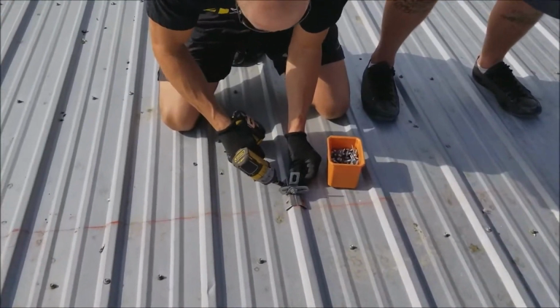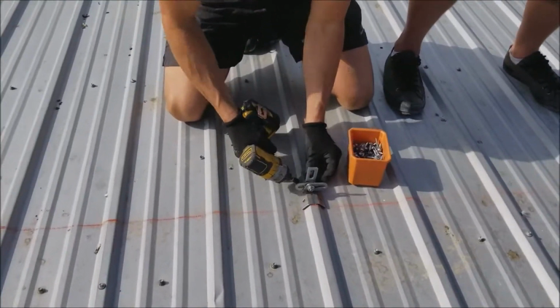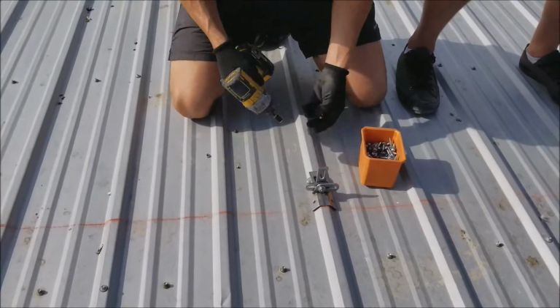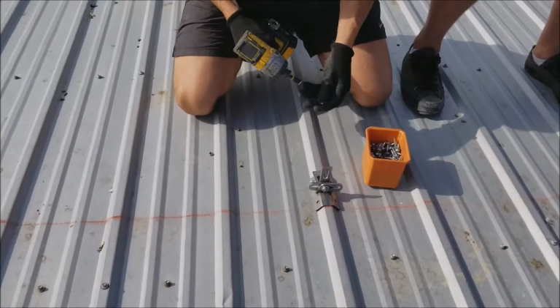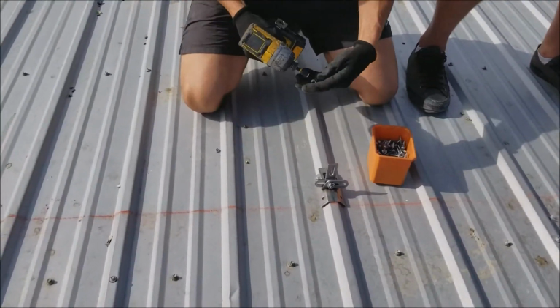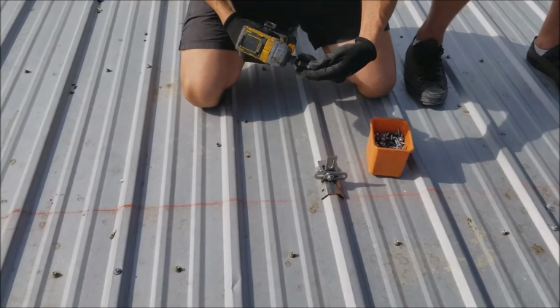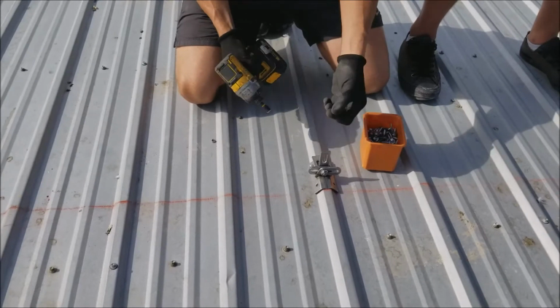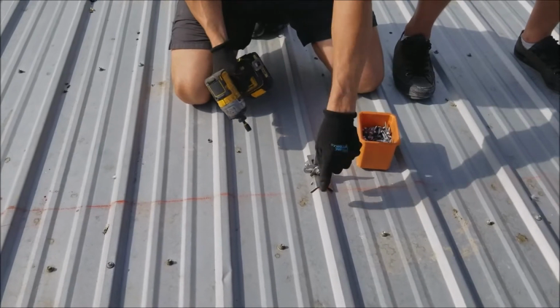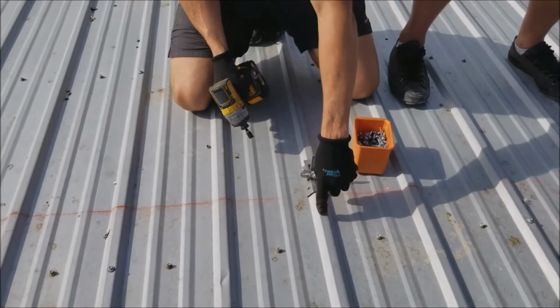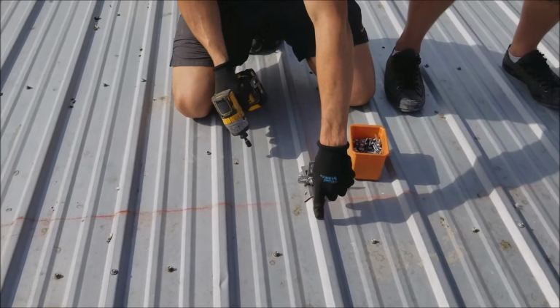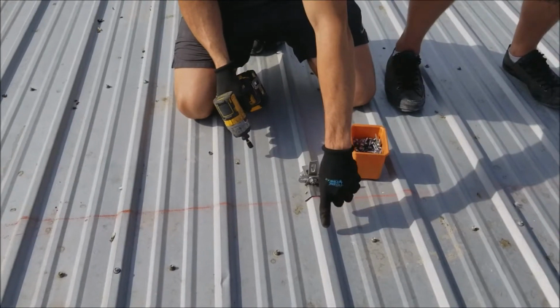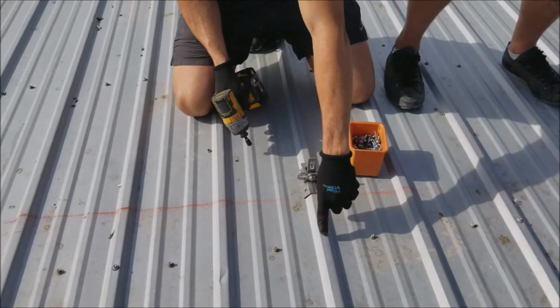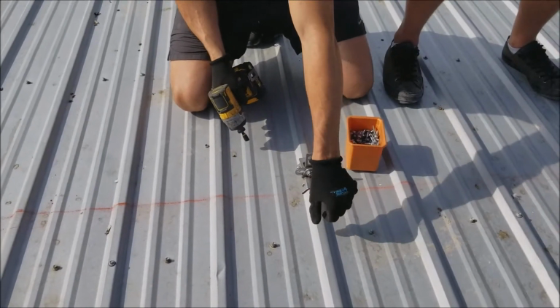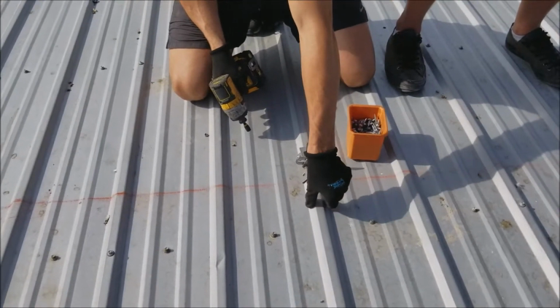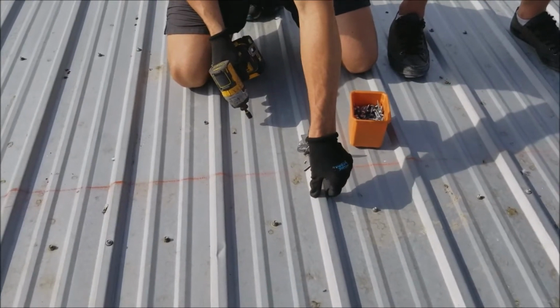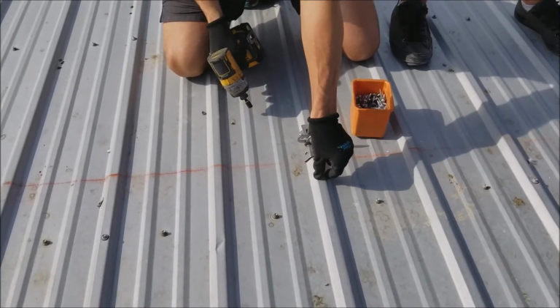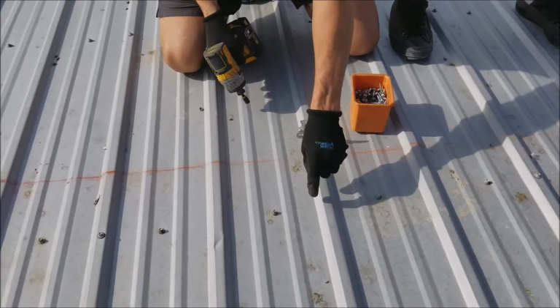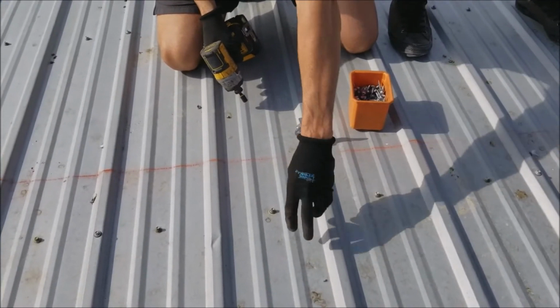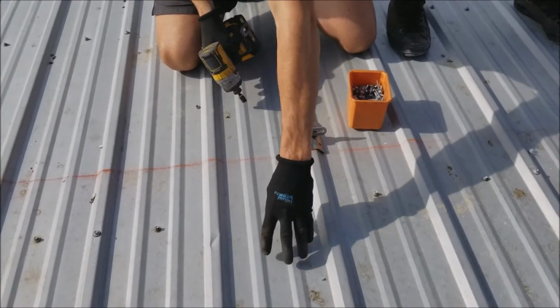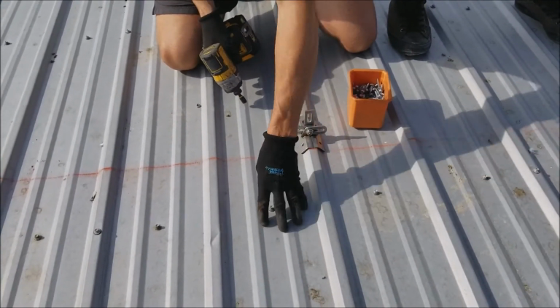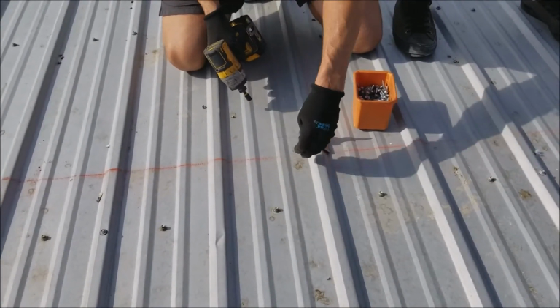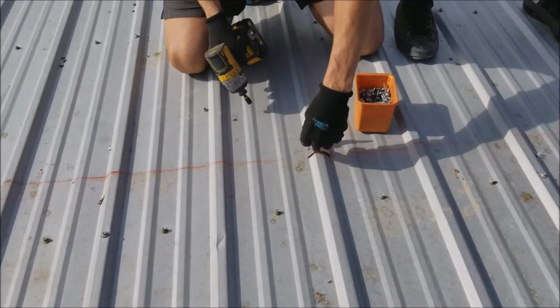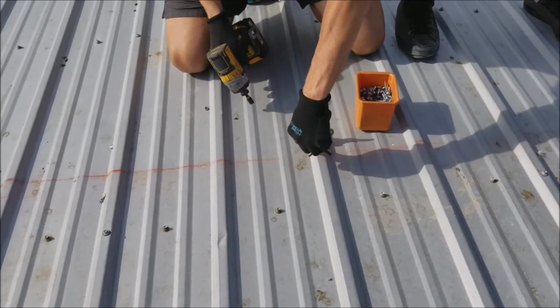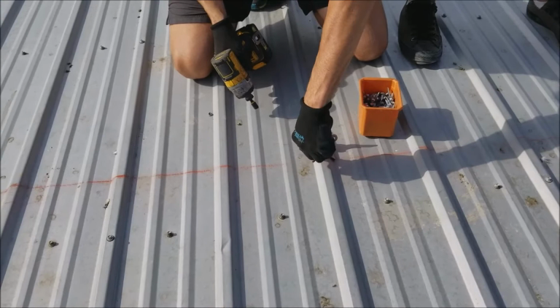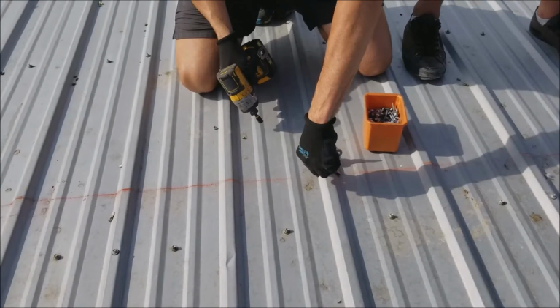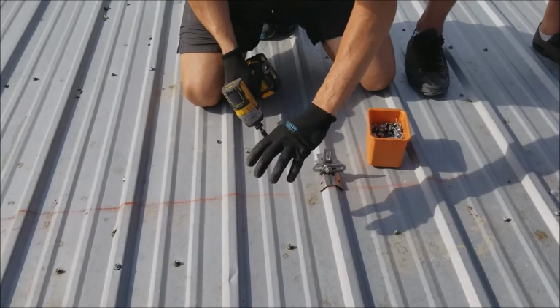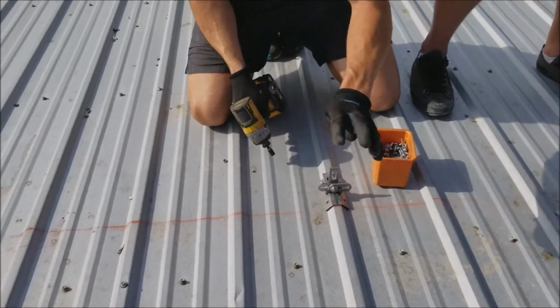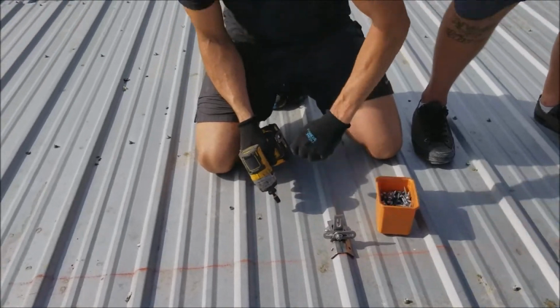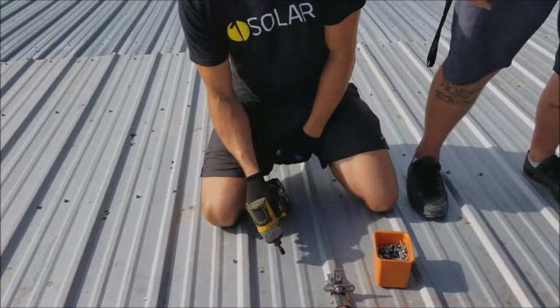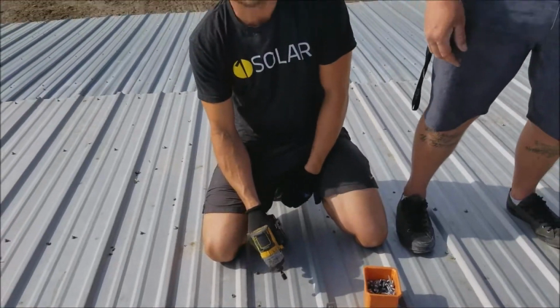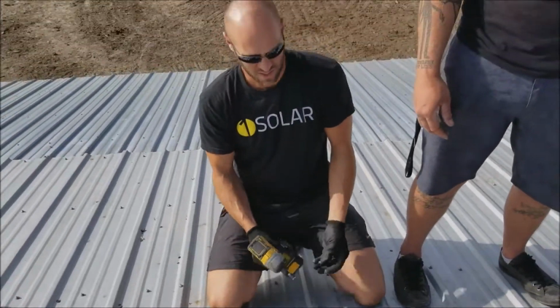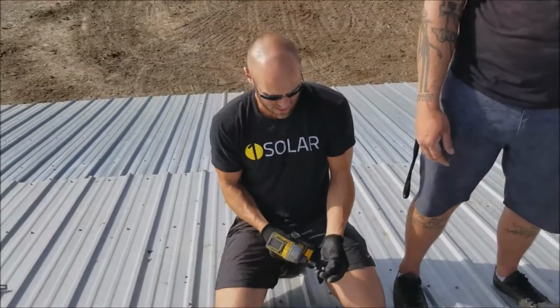Throw the screws in and you're good to go — no leaks. I like that with this rib, the water flow is below where the holes are. We've never had a leak with these things.